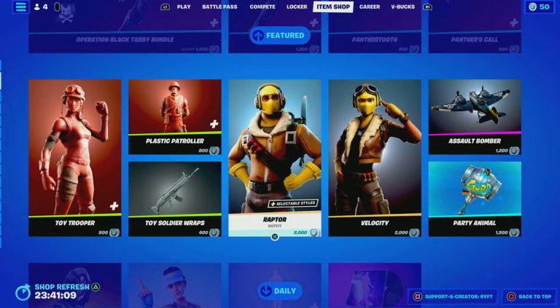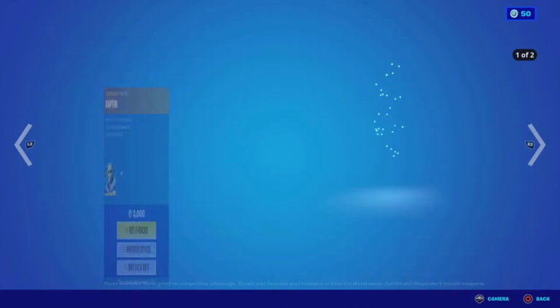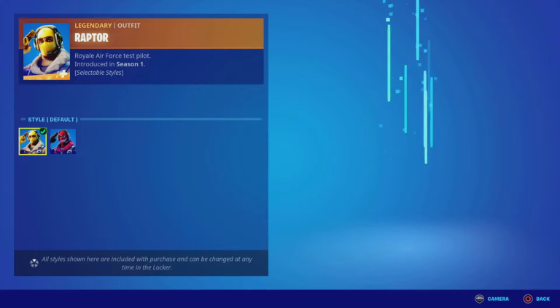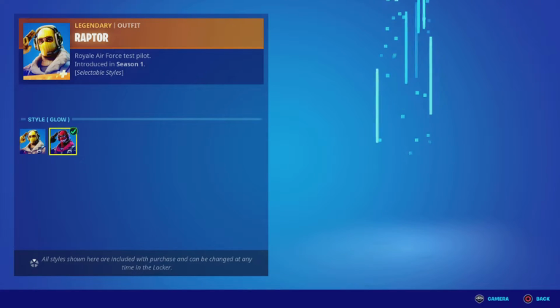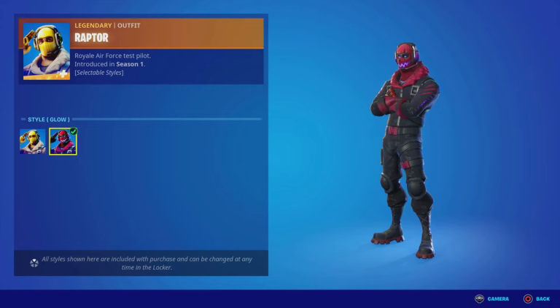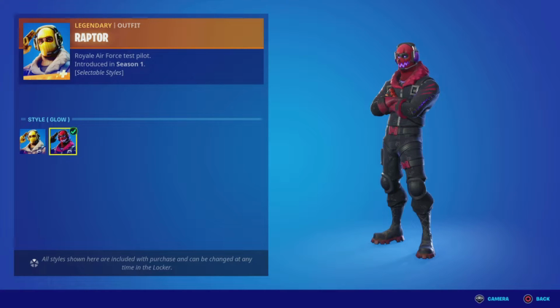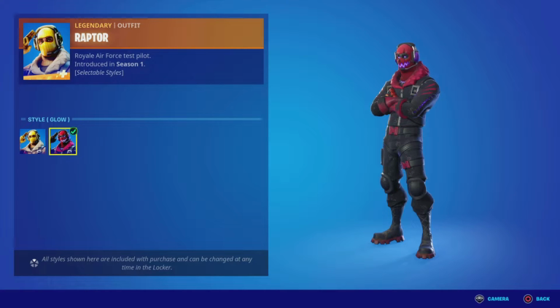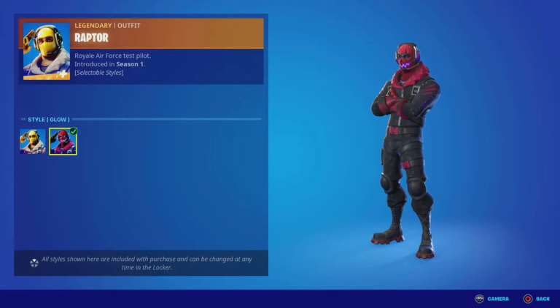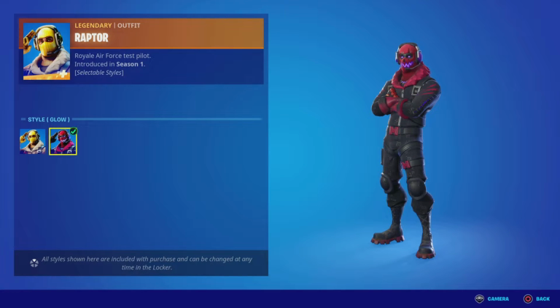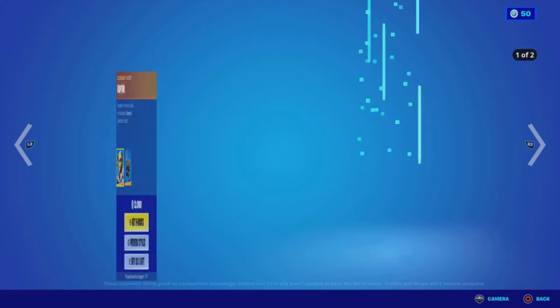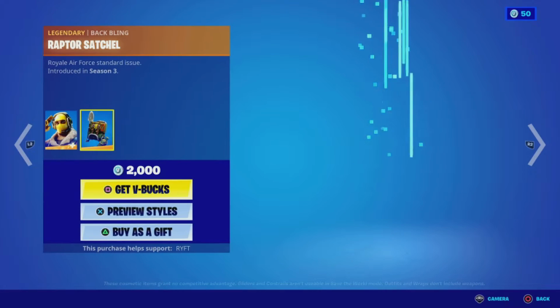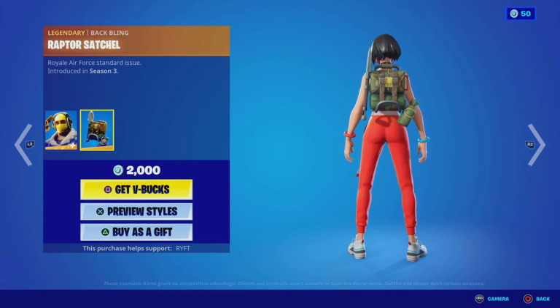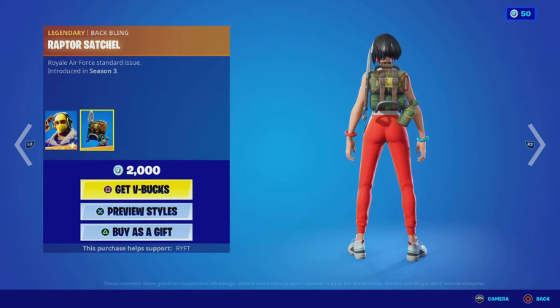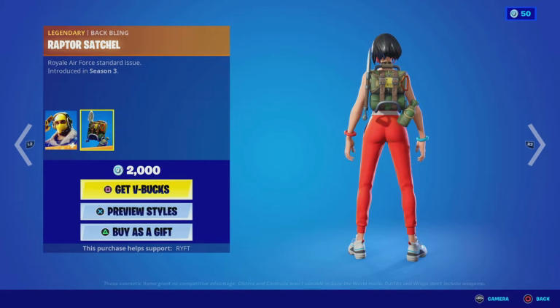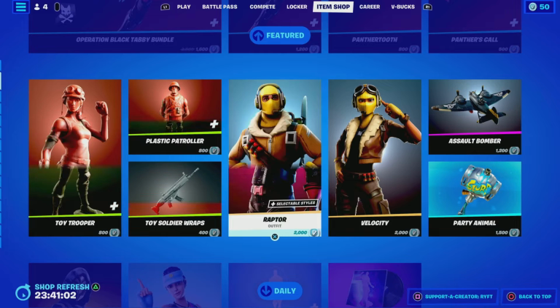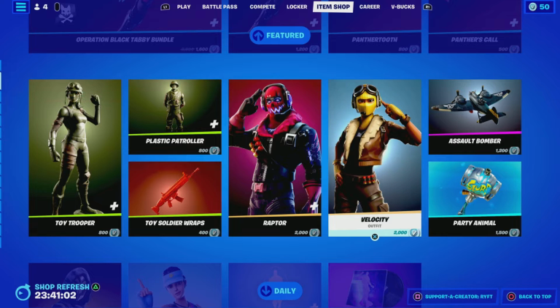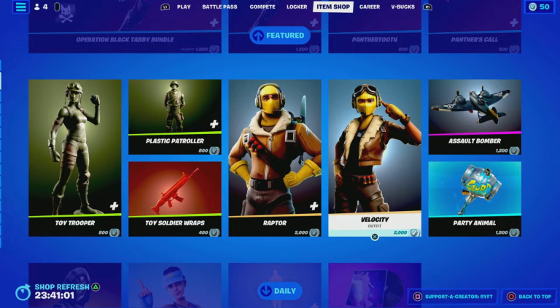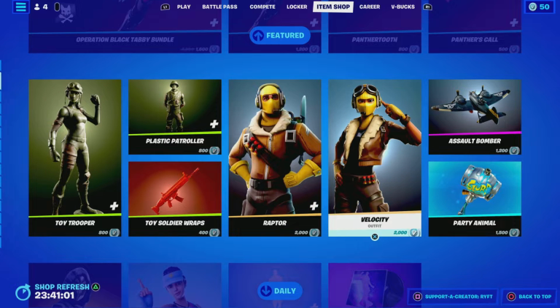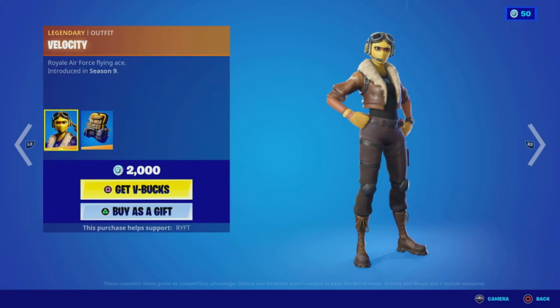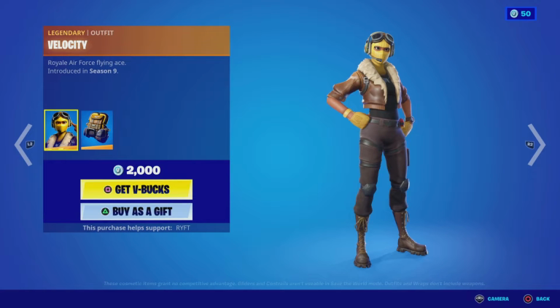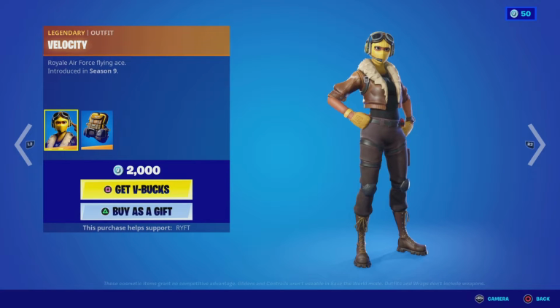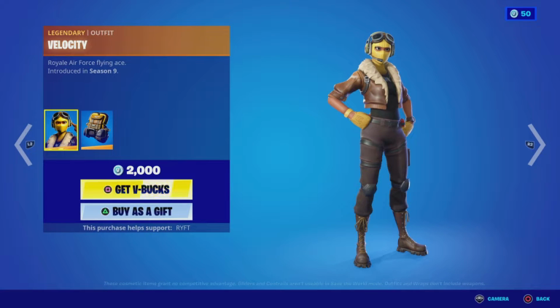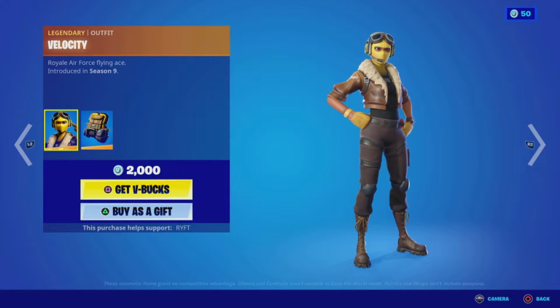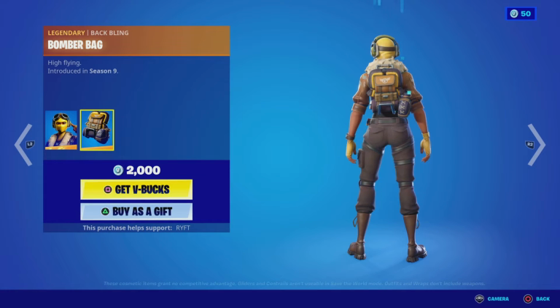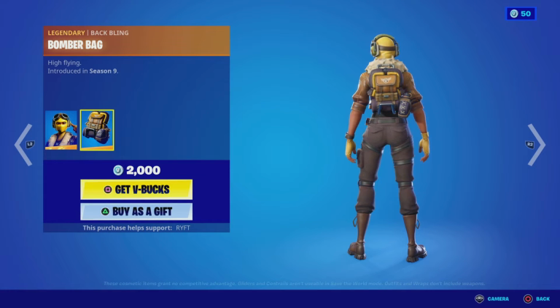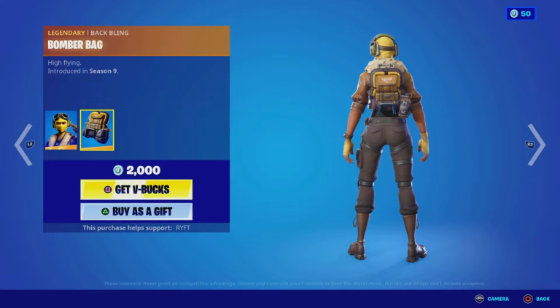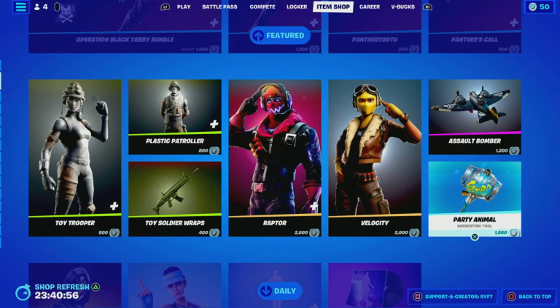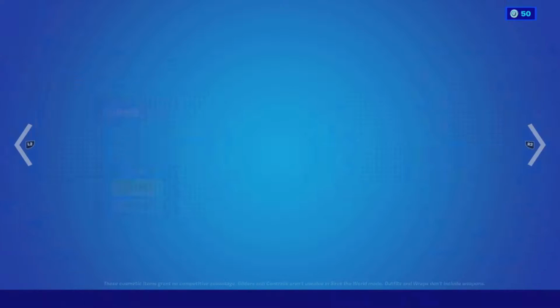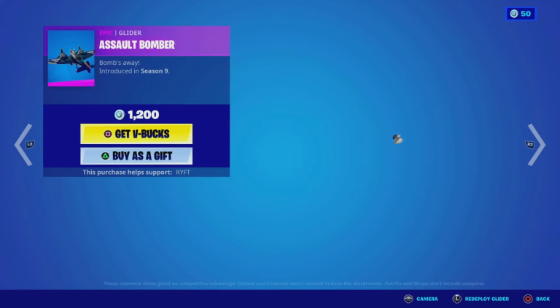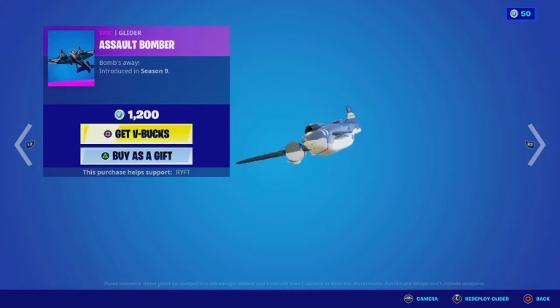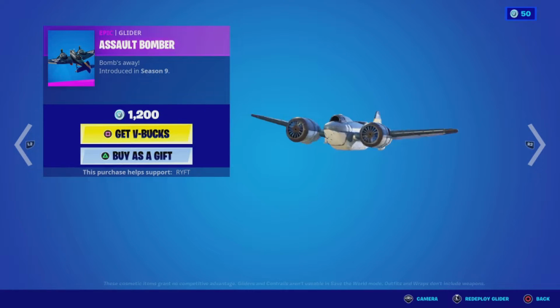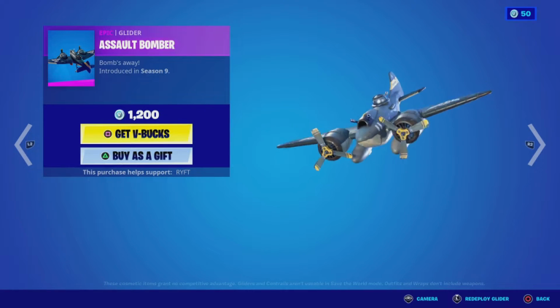And we've got Raptor with the other head style, with the bat bling and Raptor satchel. We've got Bella City, or however you pronounce it, with a bat bling bomber bag. We've got a smoke bomber glider.